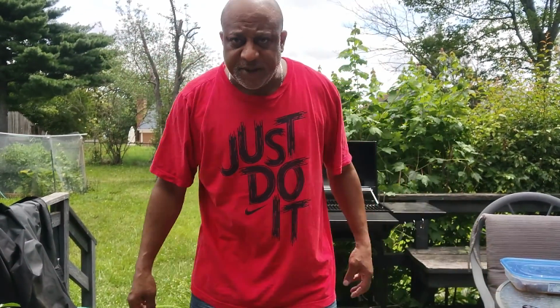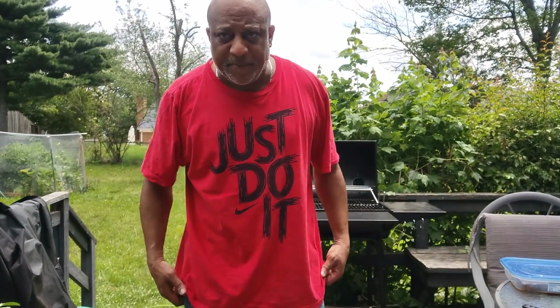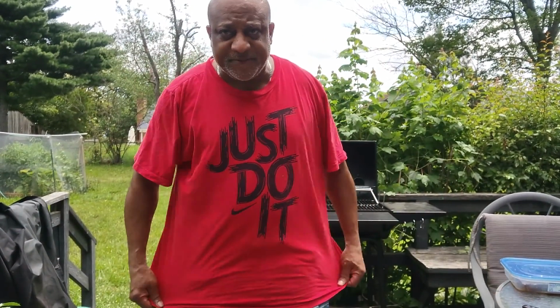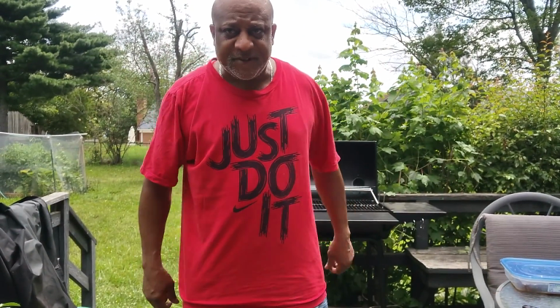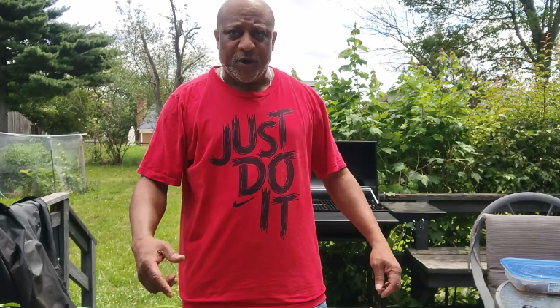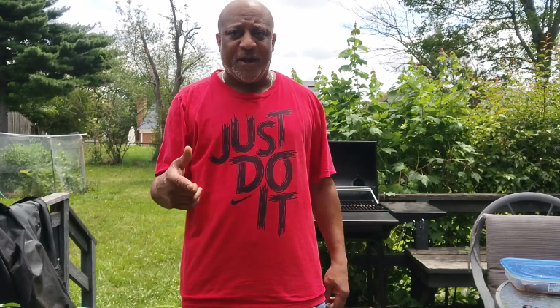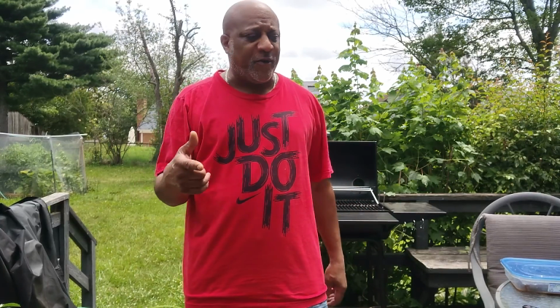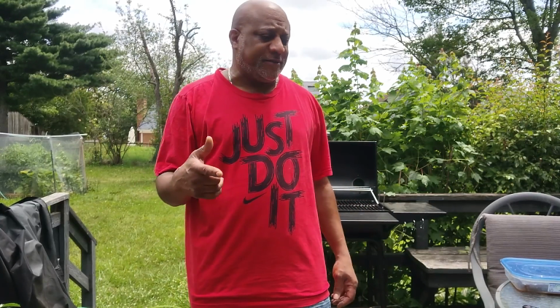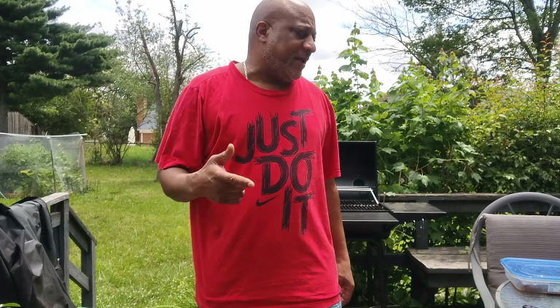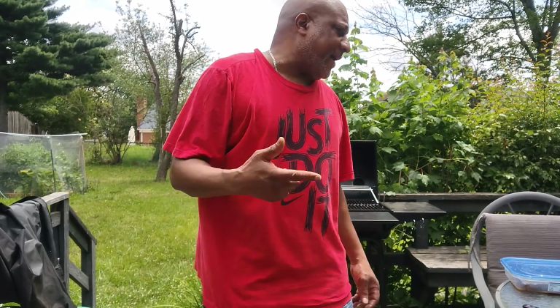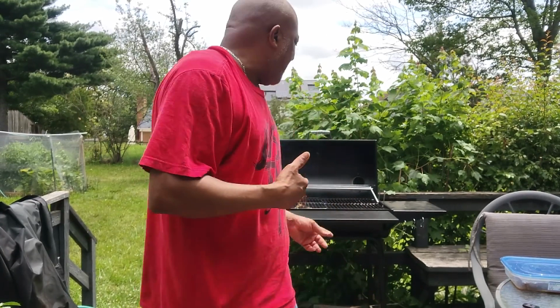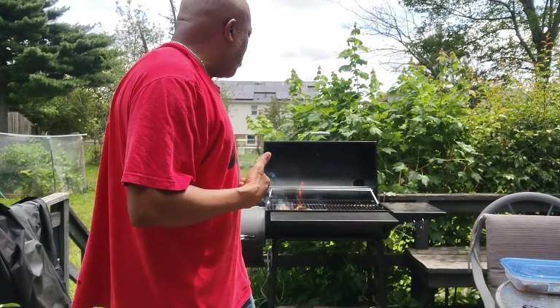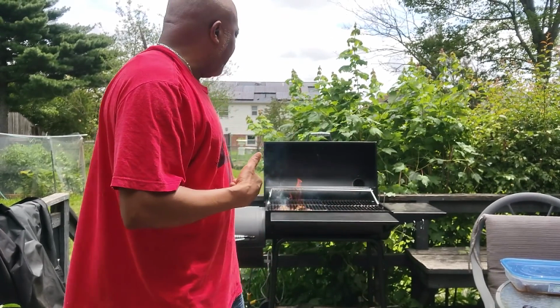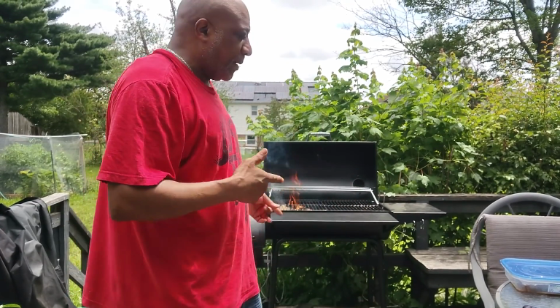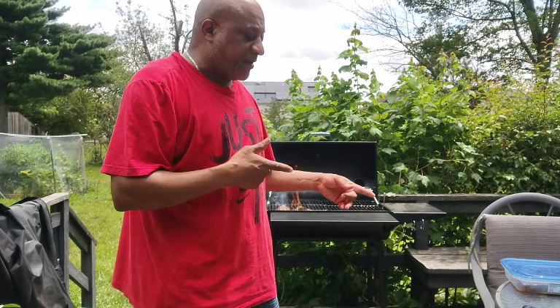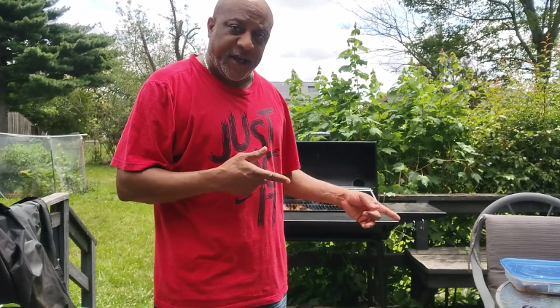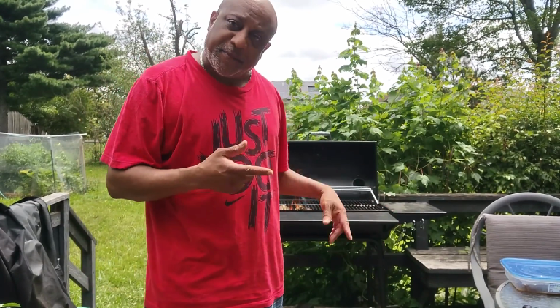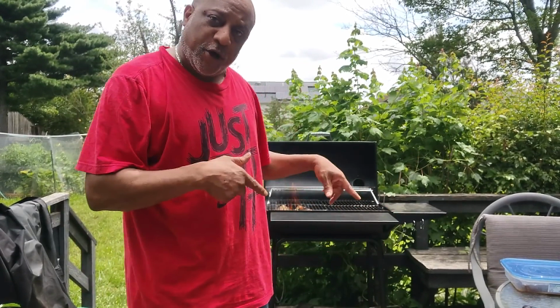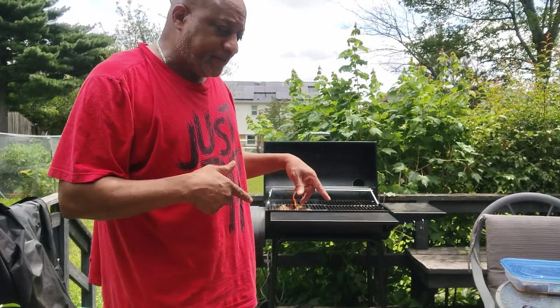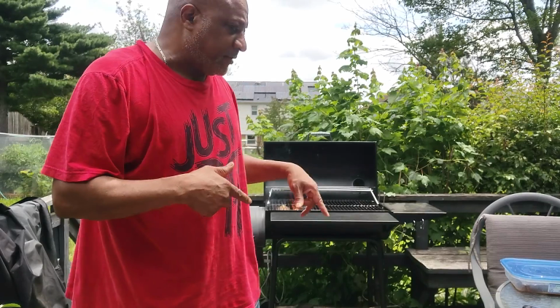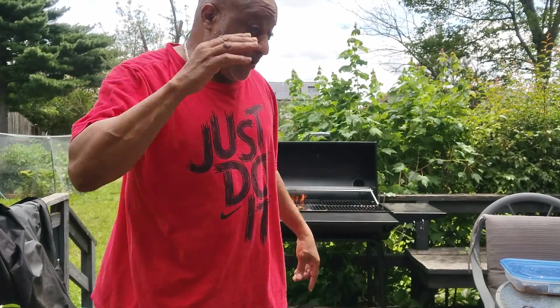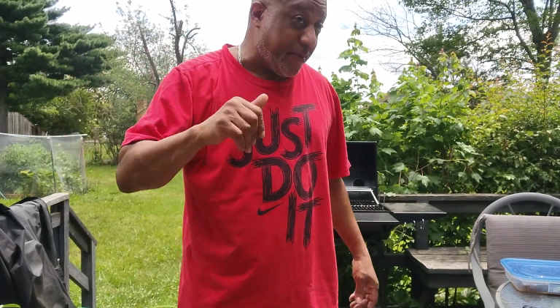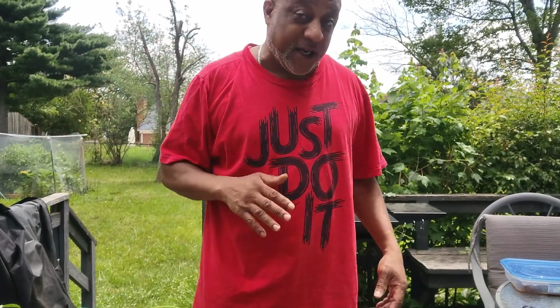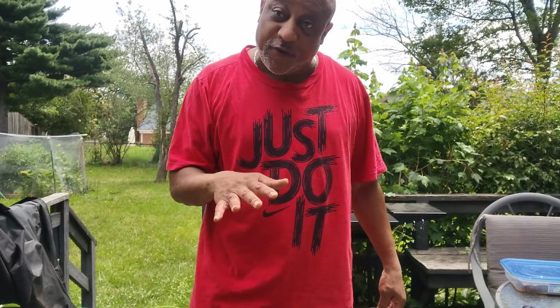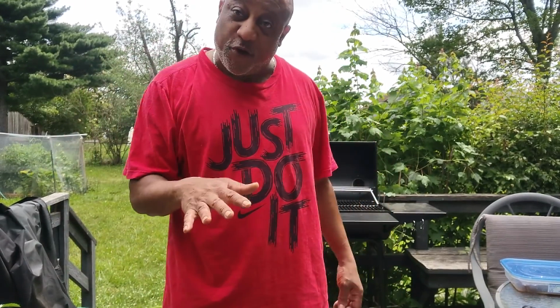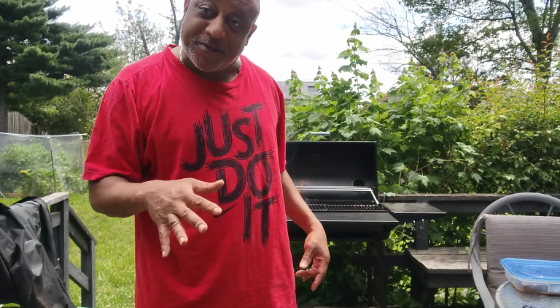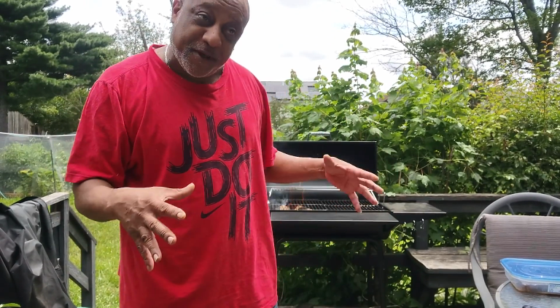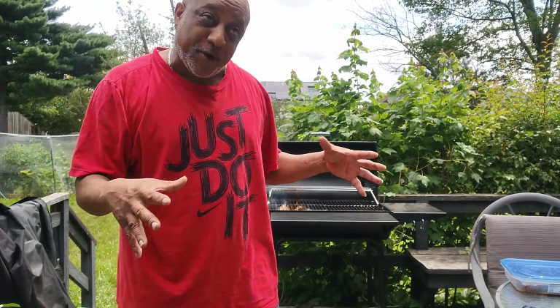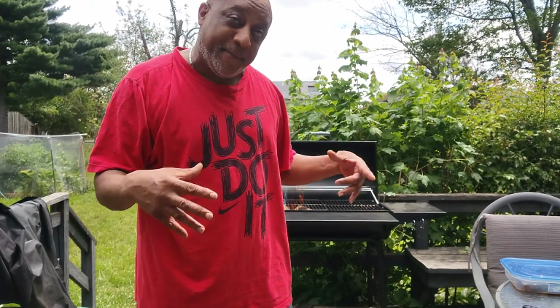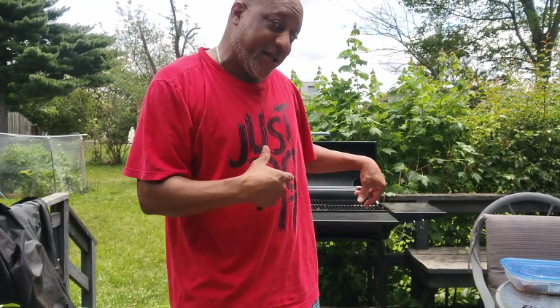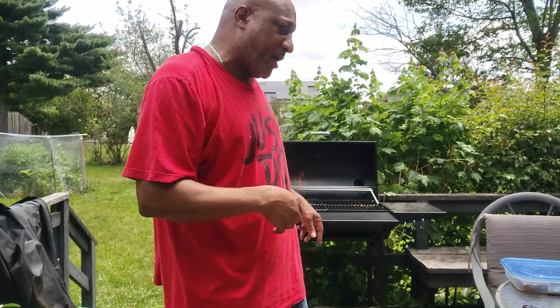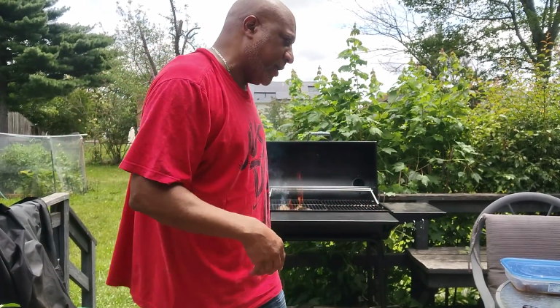What's up? I'm back. Boy Grillmaster Green. So I got the fire going, right? Got my brisket right there. I'm about to put it on. See what time it is. Let it cook for like four hours, then put it in the bouillon base and let it sit back on it.